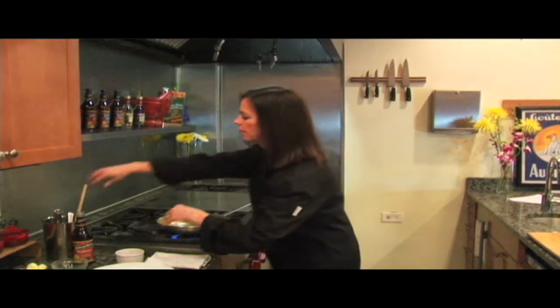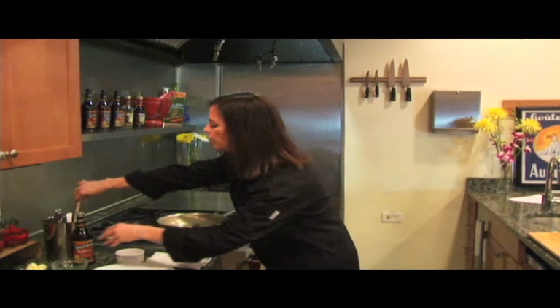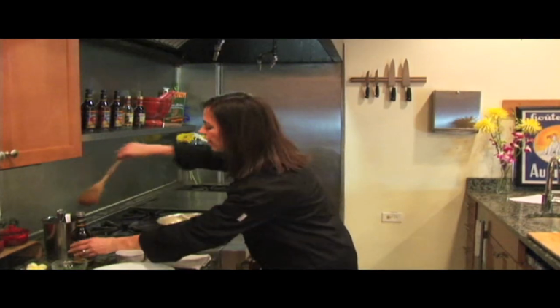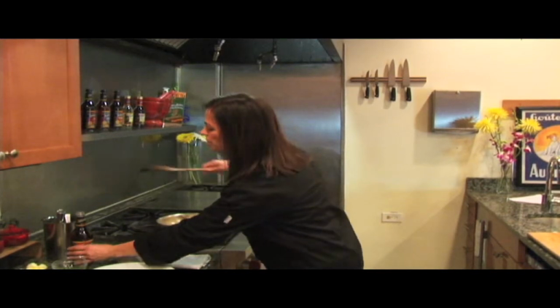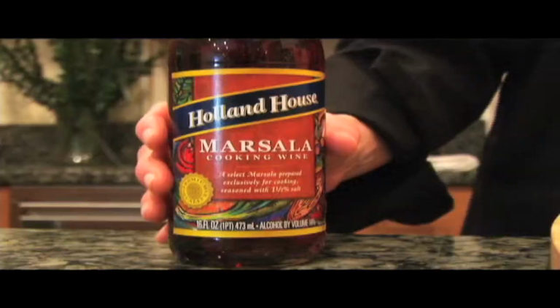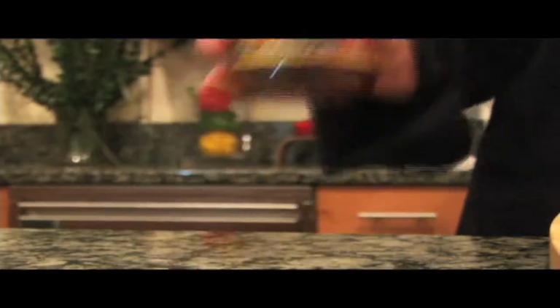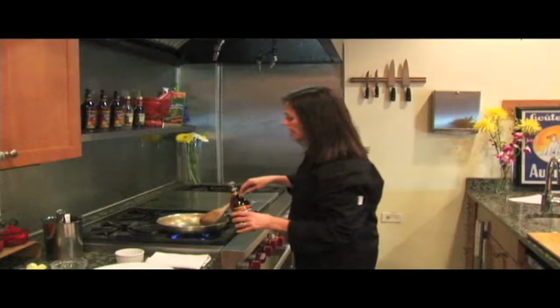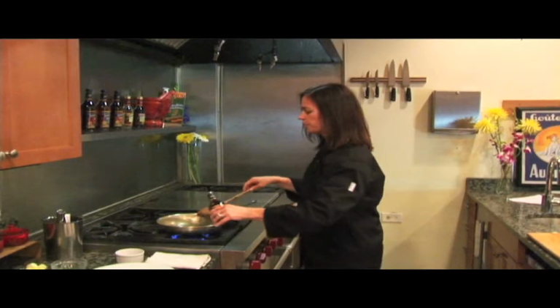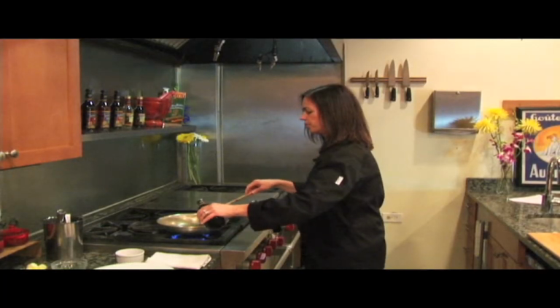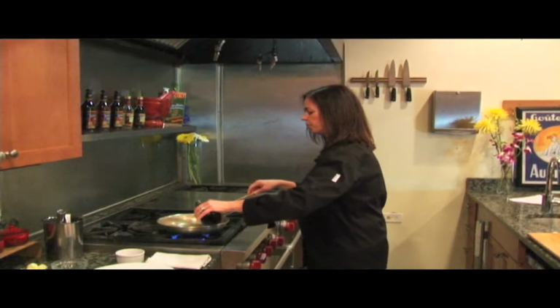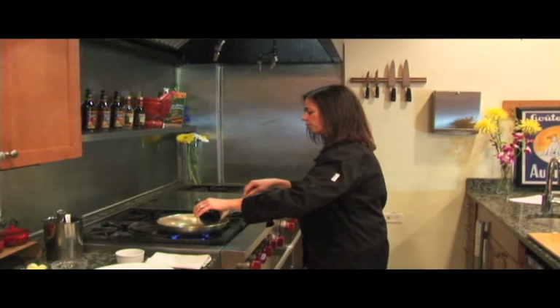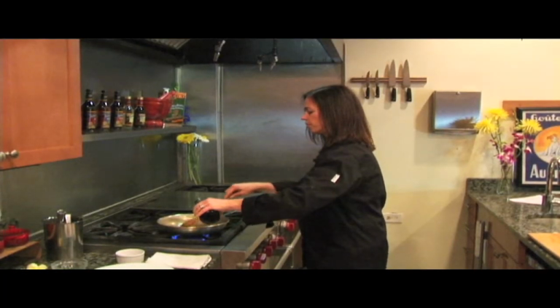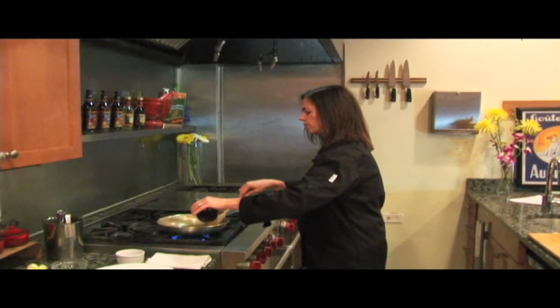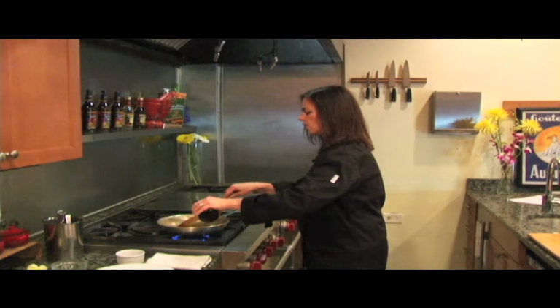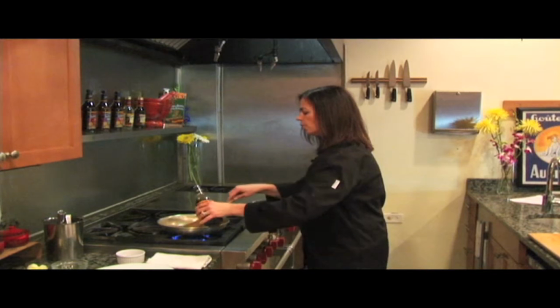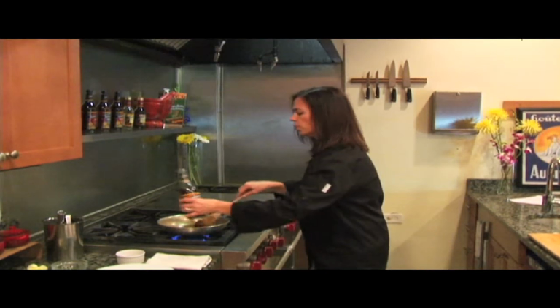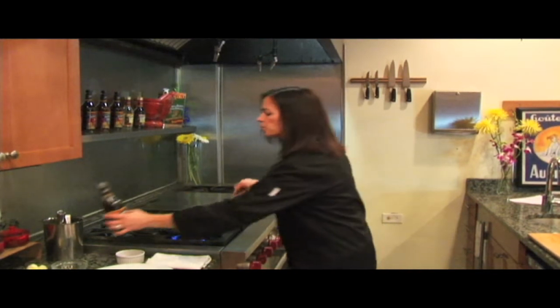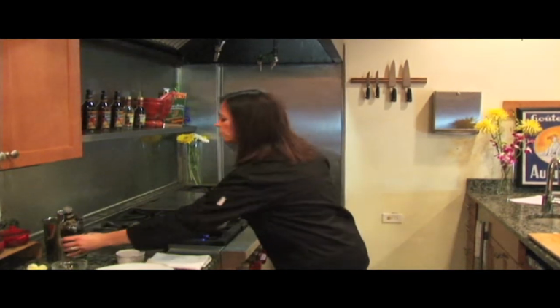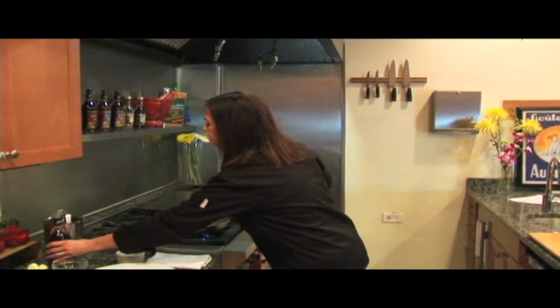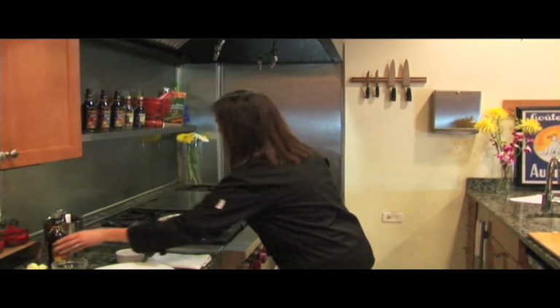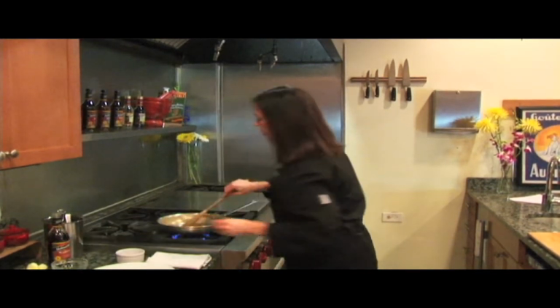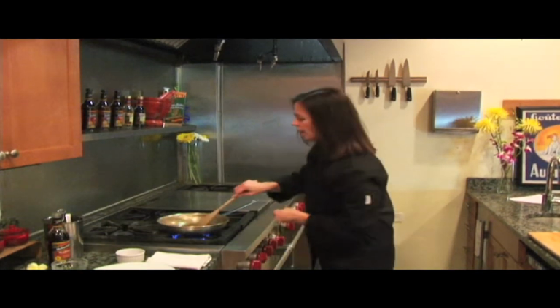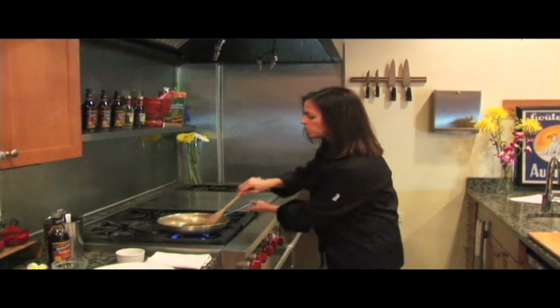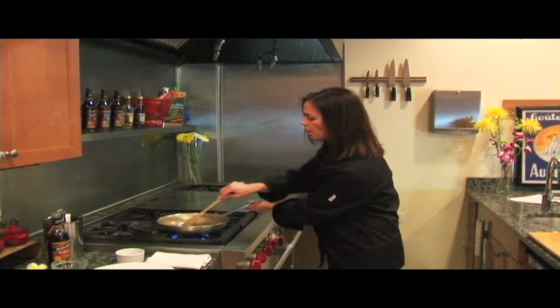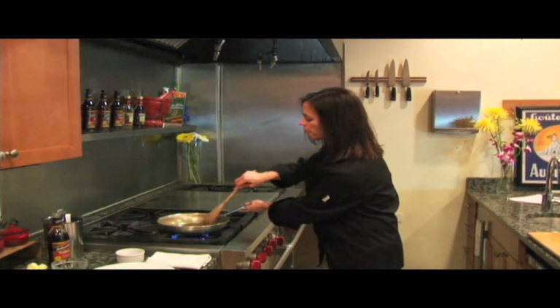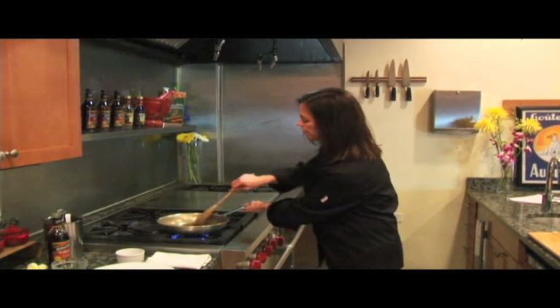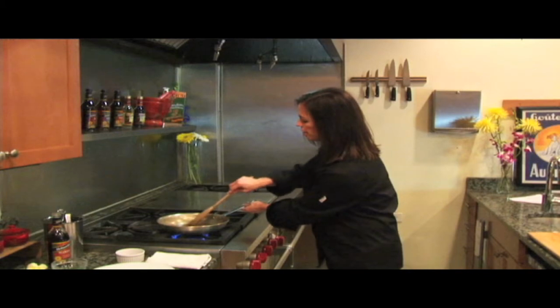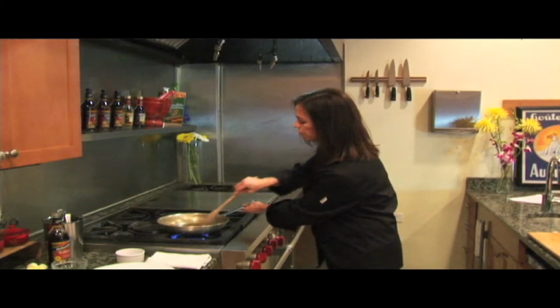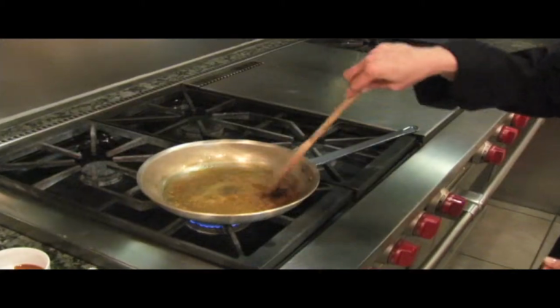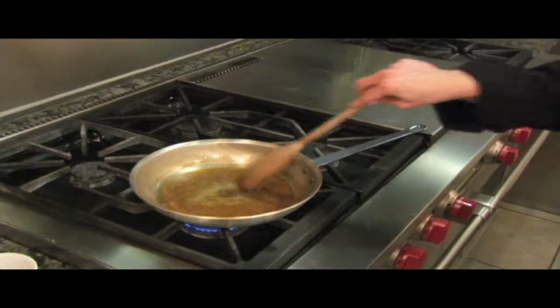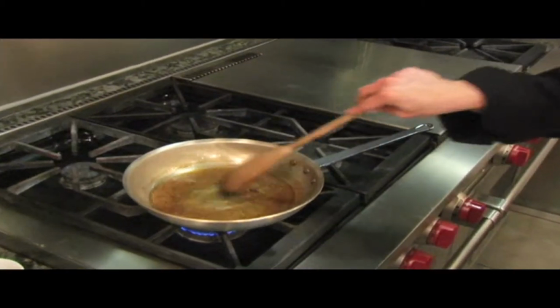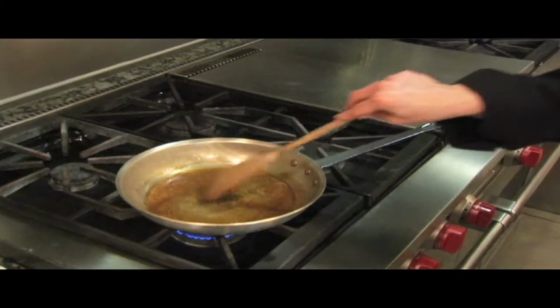Now we'll deglaze with our Holland House Marsala. We'll let this reduce for a little bit as I'm scraping all the brown bits of concentrated flavor from the bottom of the pan.